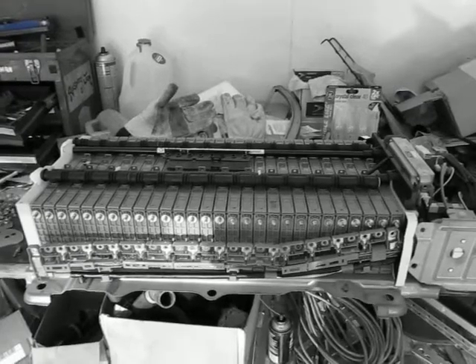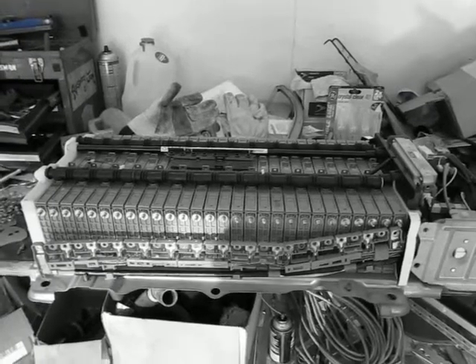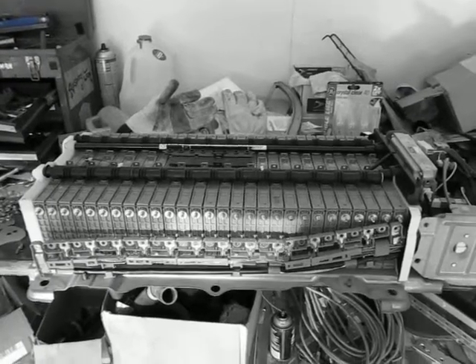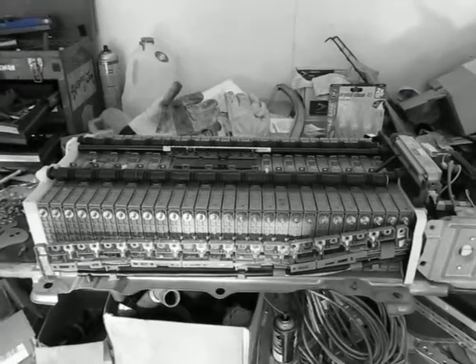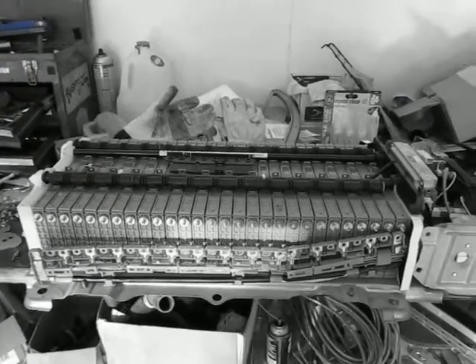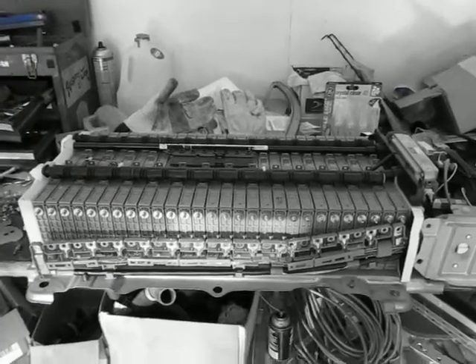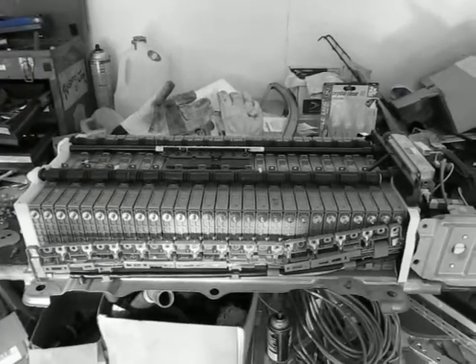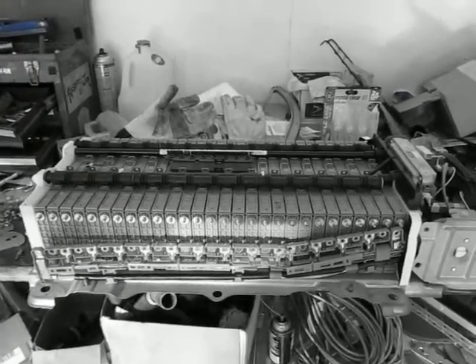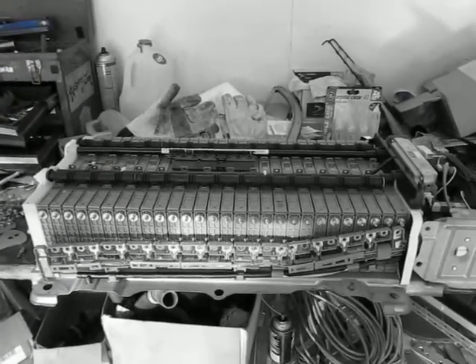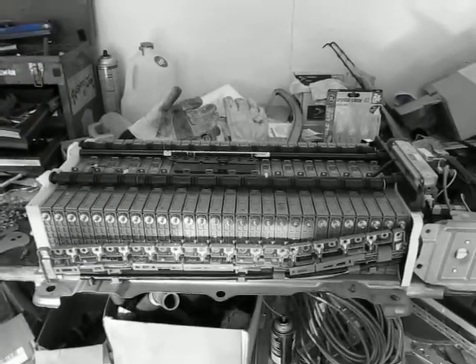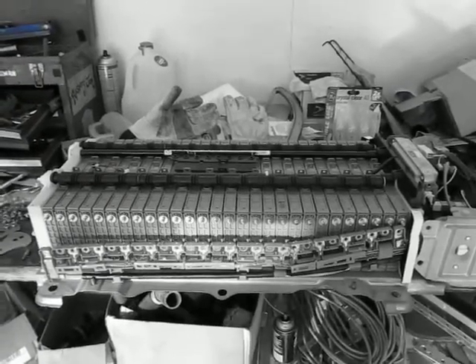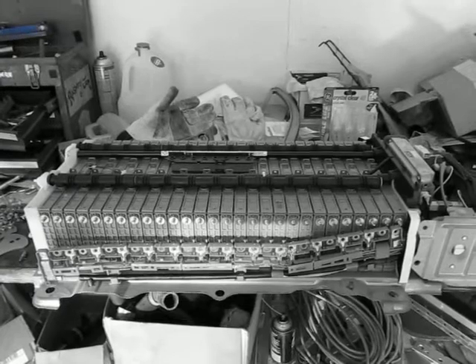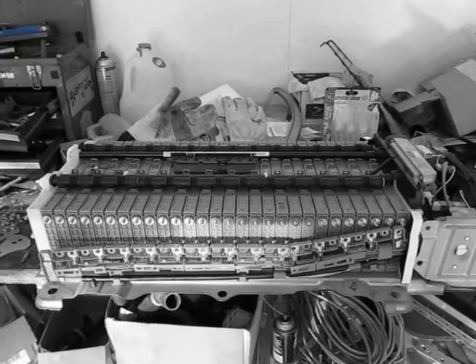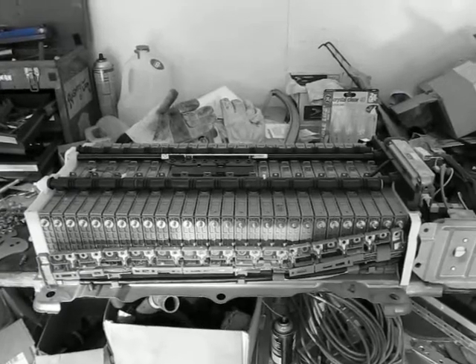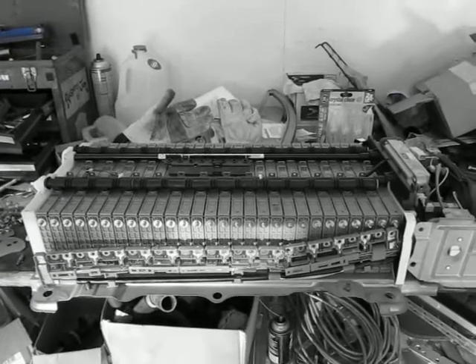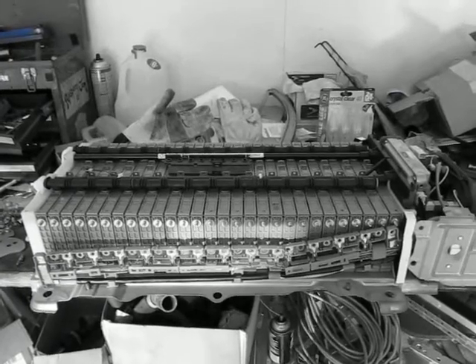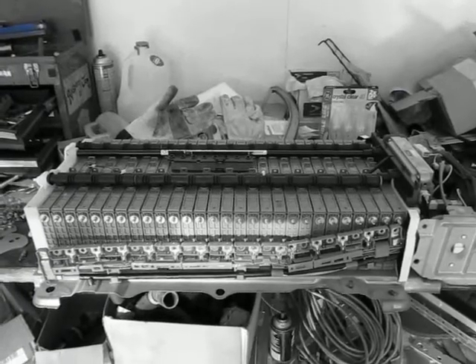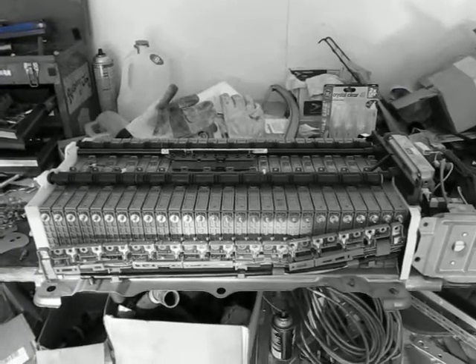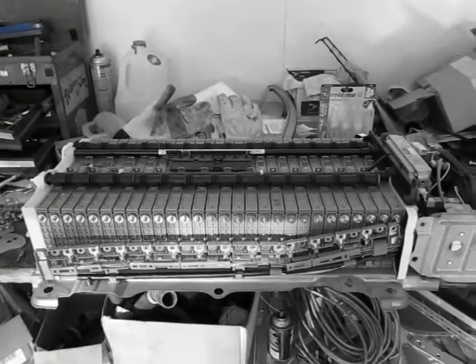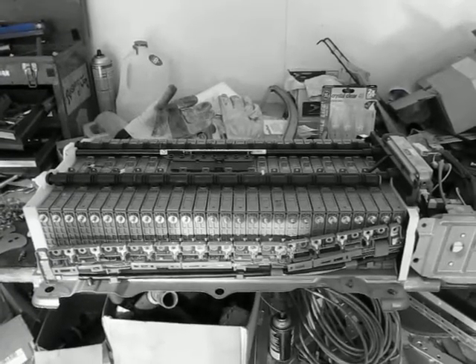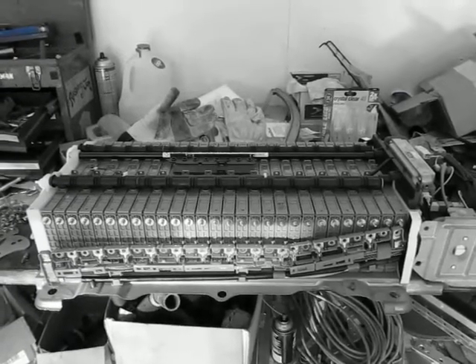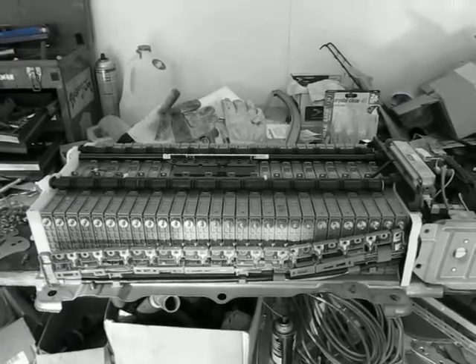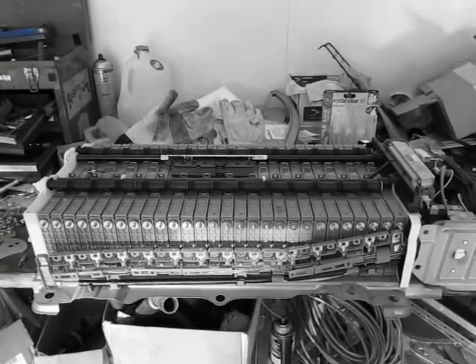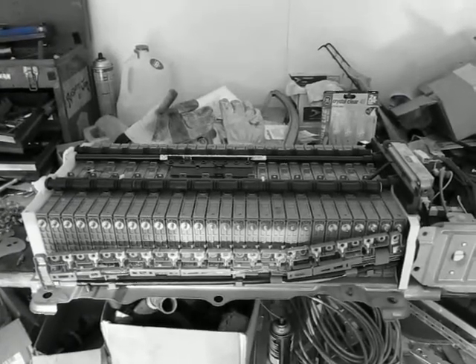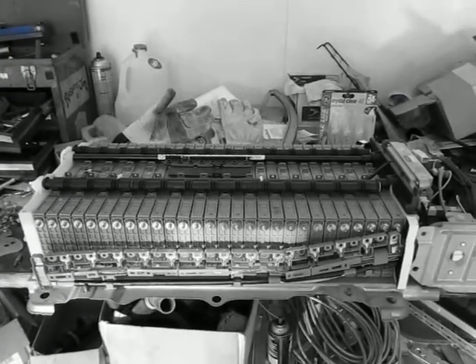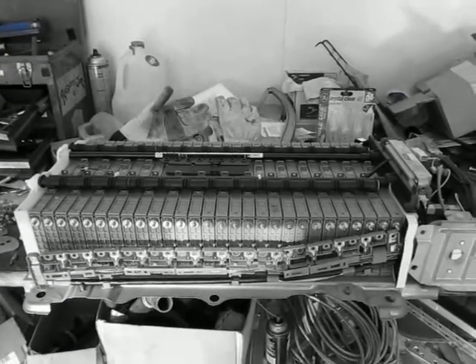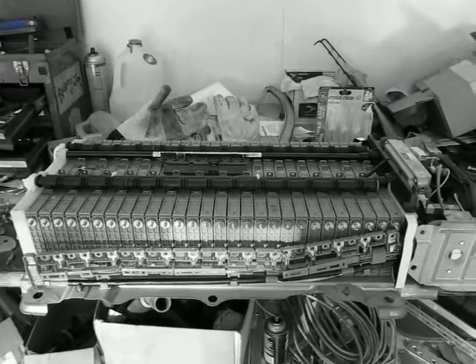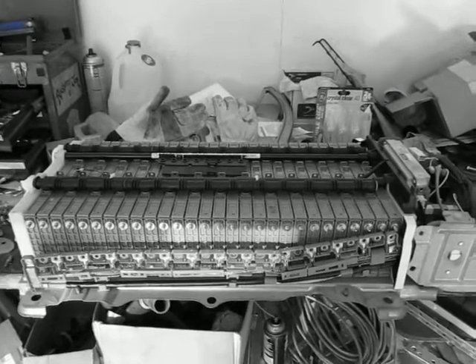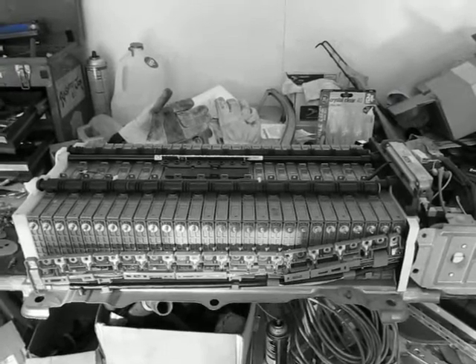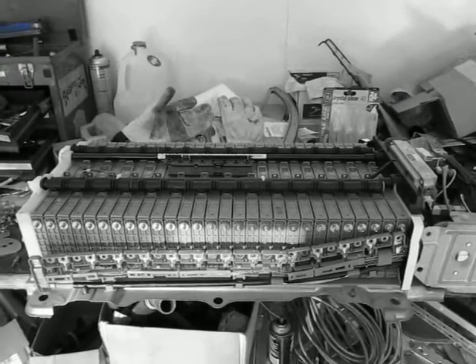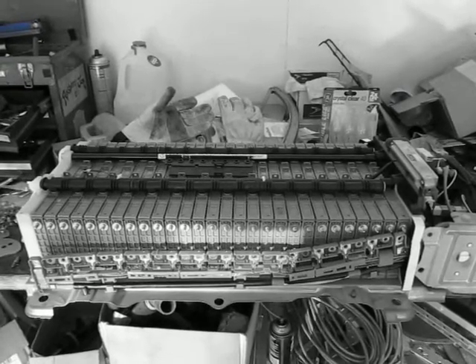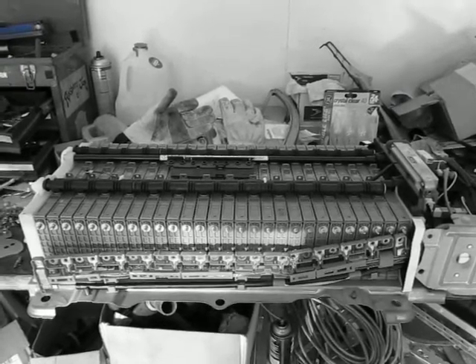This is my video on how to change one of the modules on your 2004-2009 Toyota Prius. This is what we call the second generation, or Gen 2.